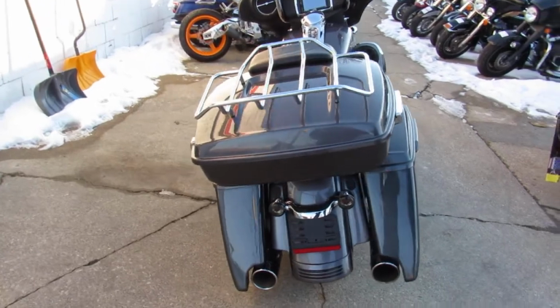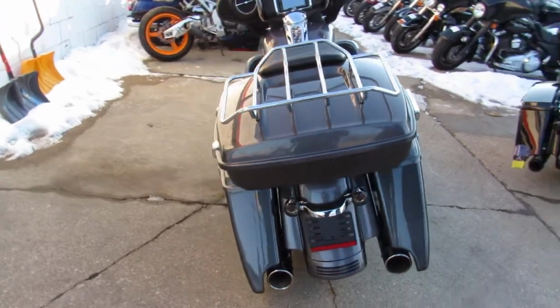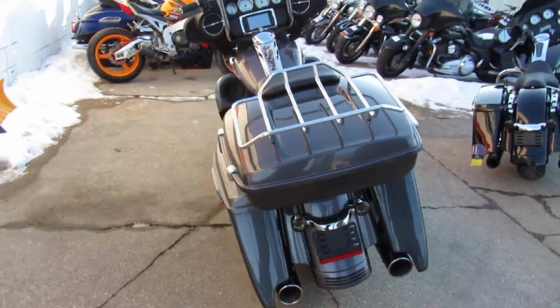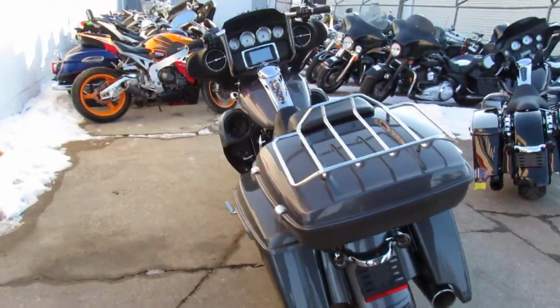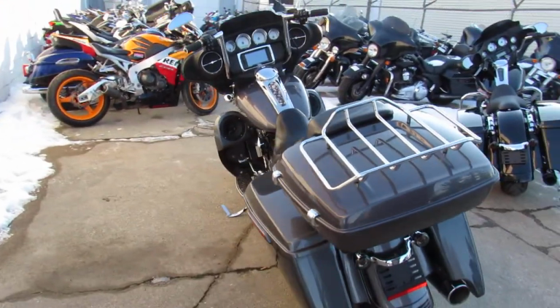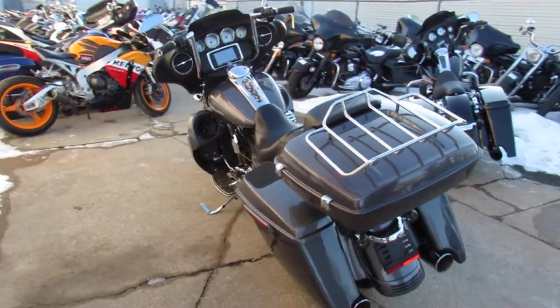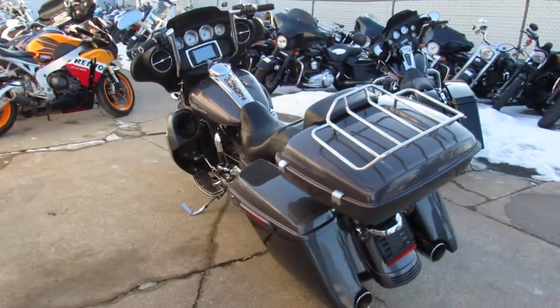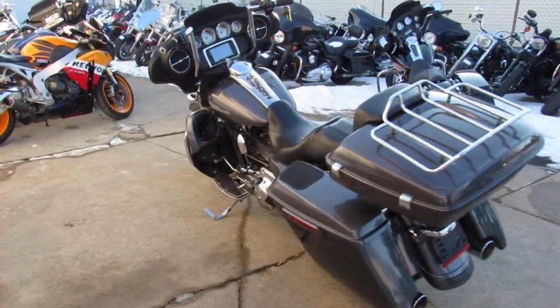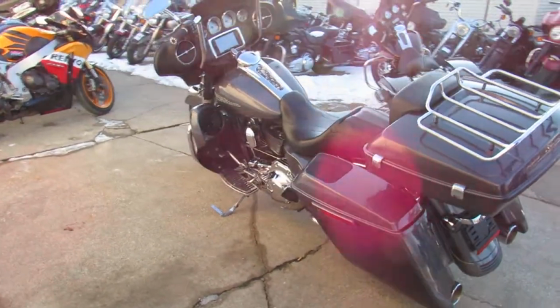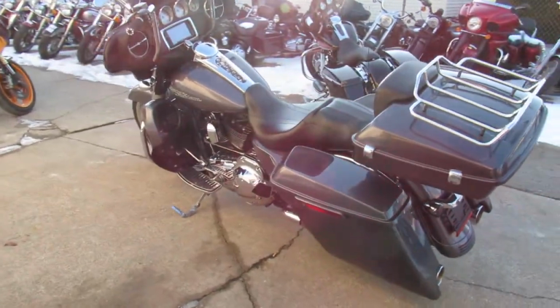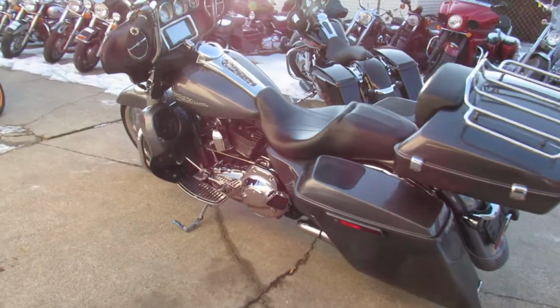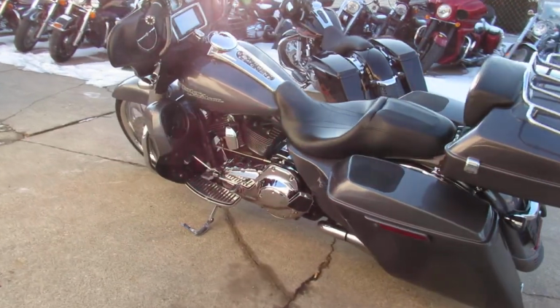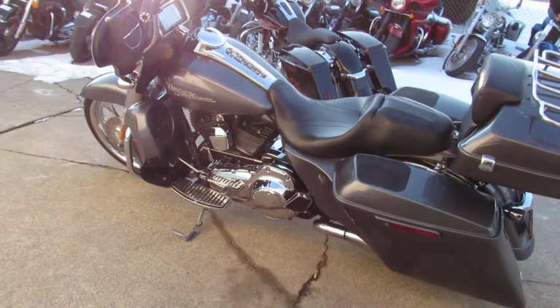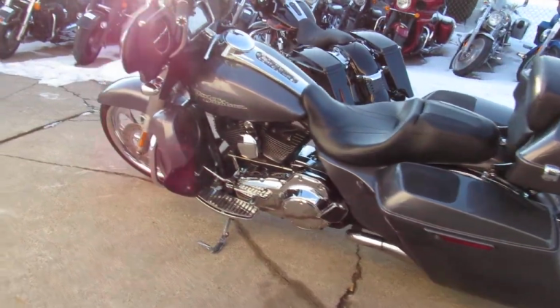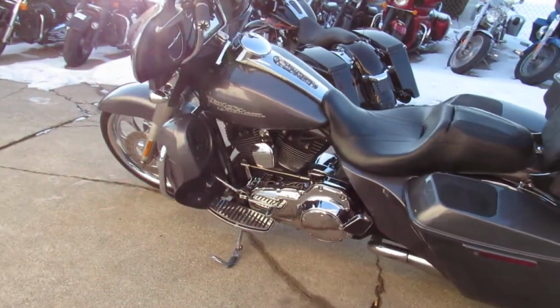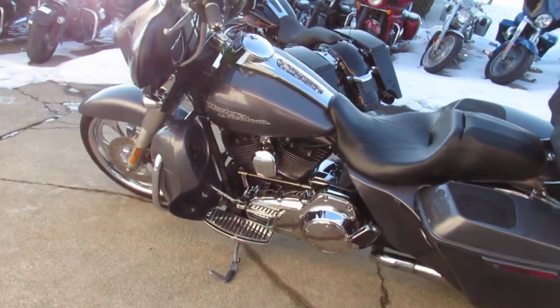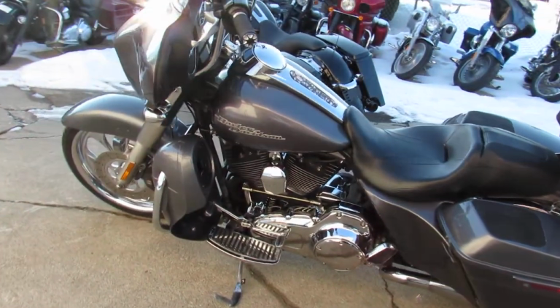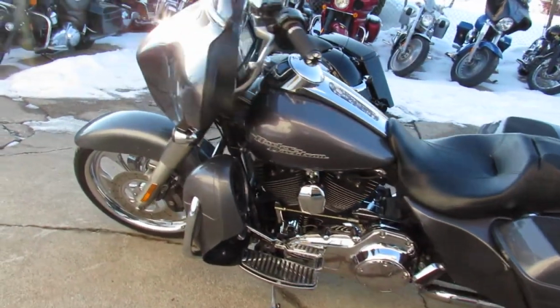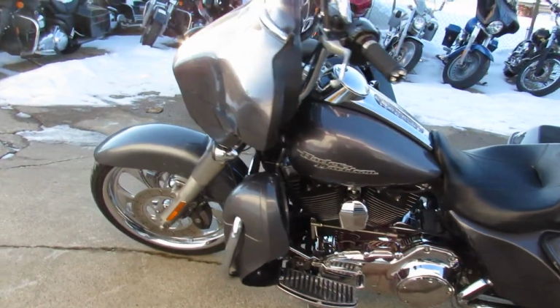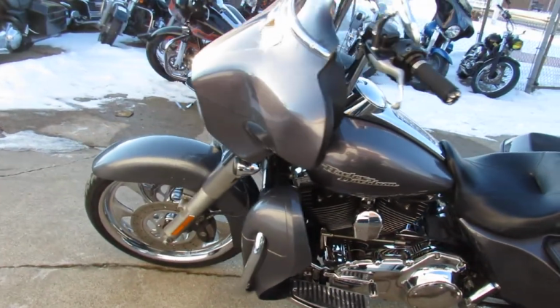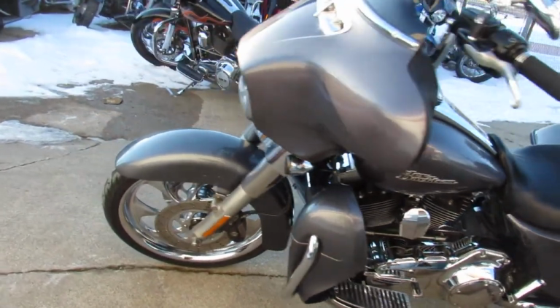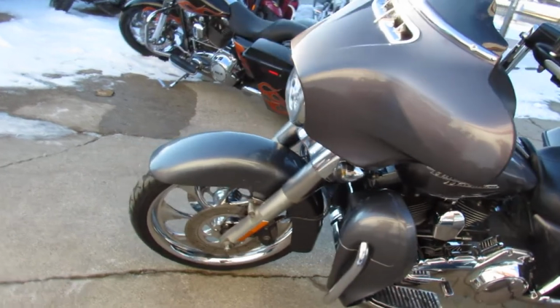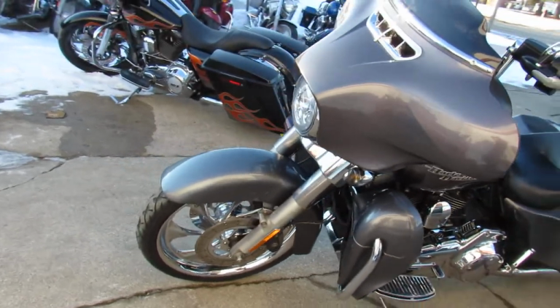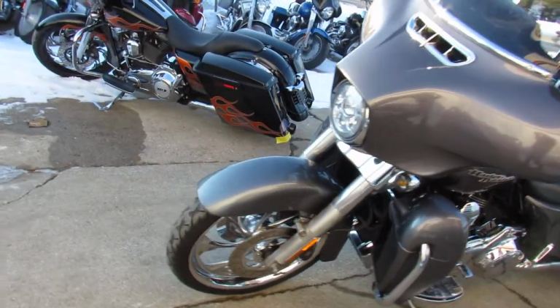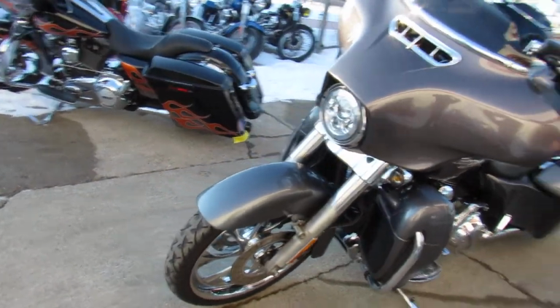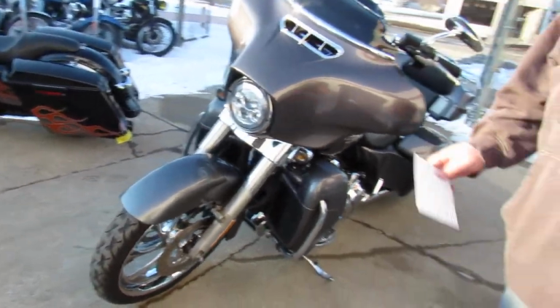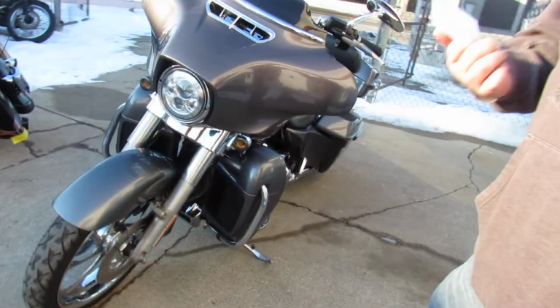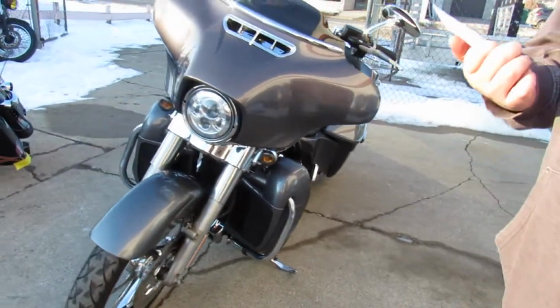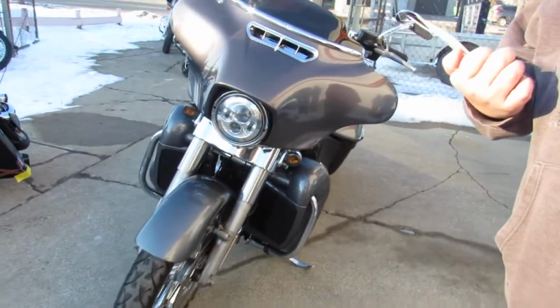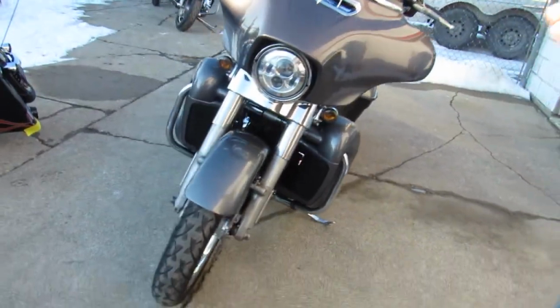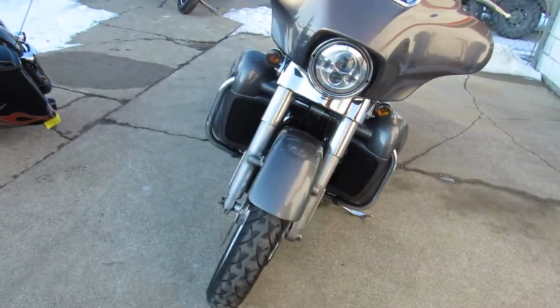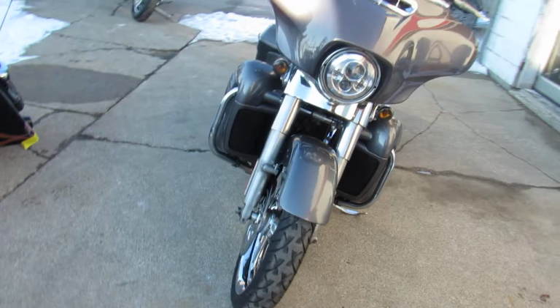This Street Glide just looks great — it's got the 21-inch chrome front wheel, that charcoal pearl paint, 12-inch risers. As you guys can see in the video, pictures don't do it justice. Just a great looking bike all the way around — 2014 Street Glide.